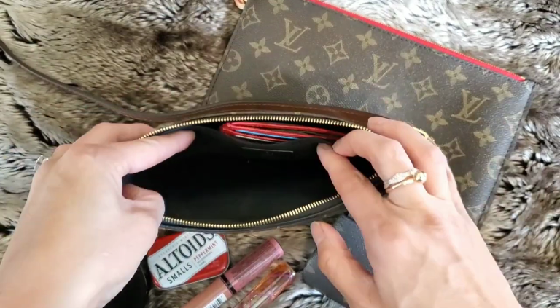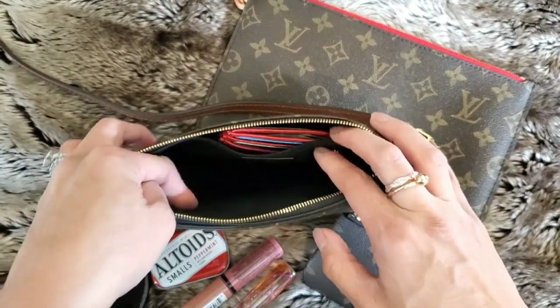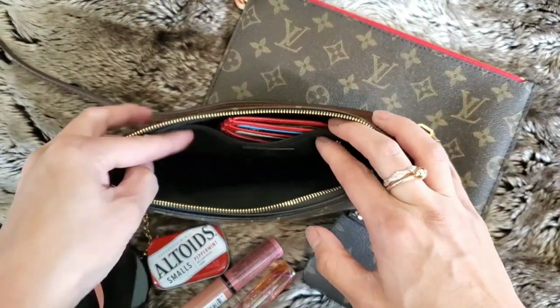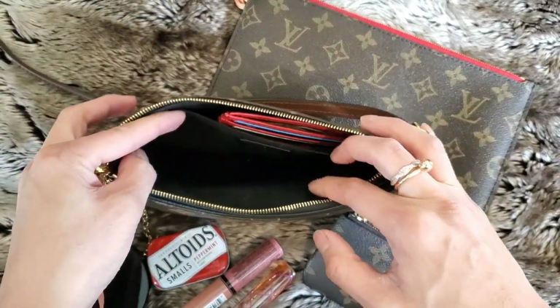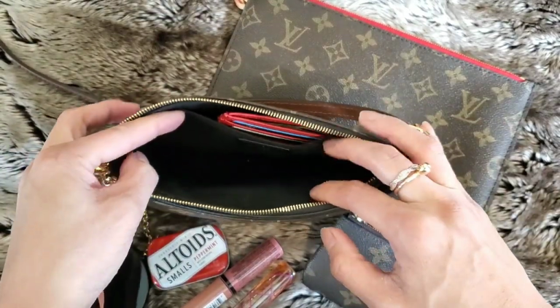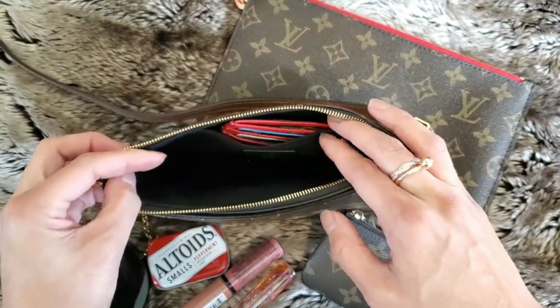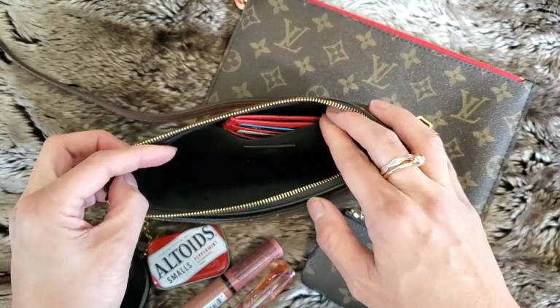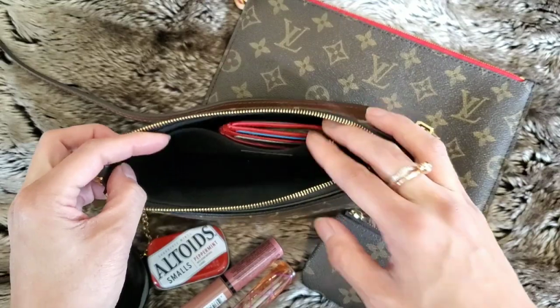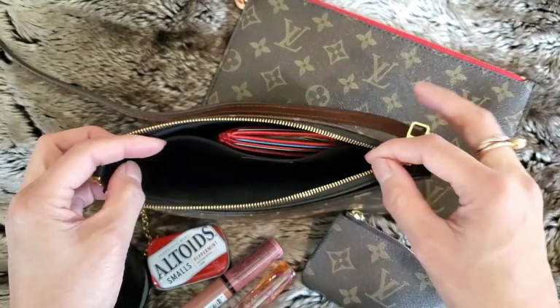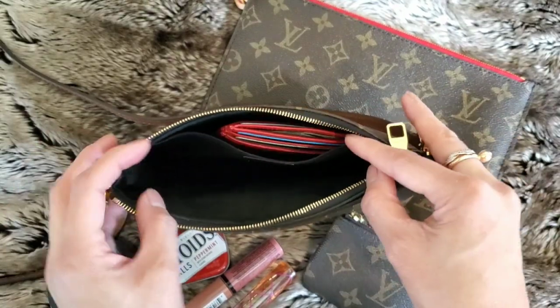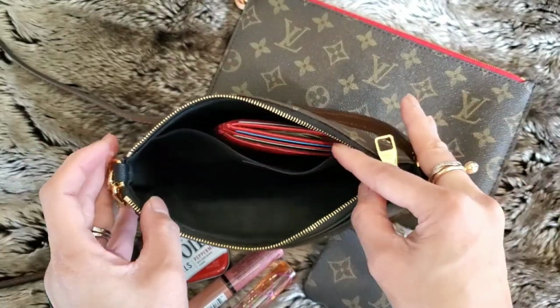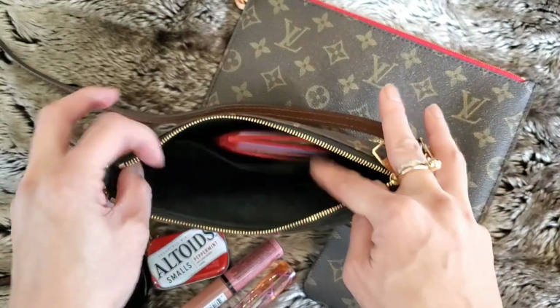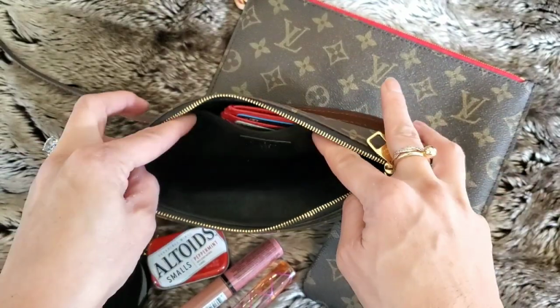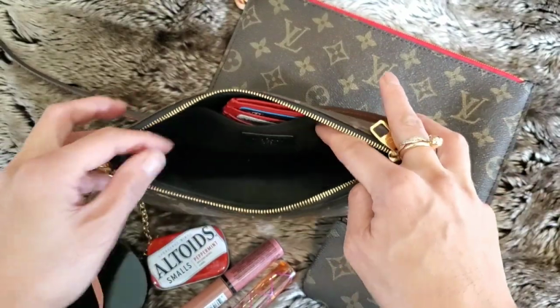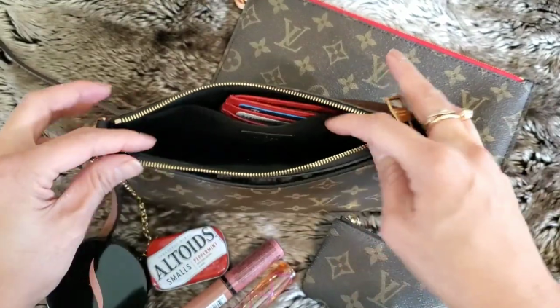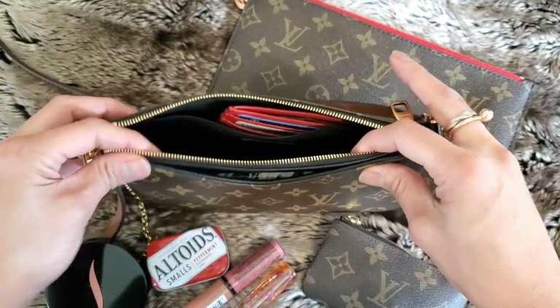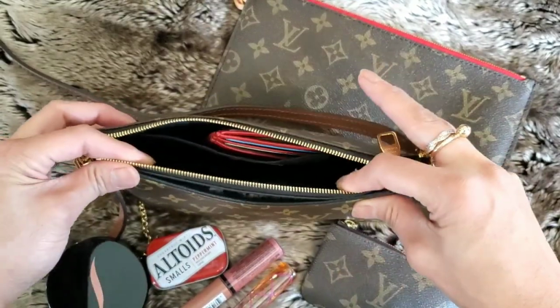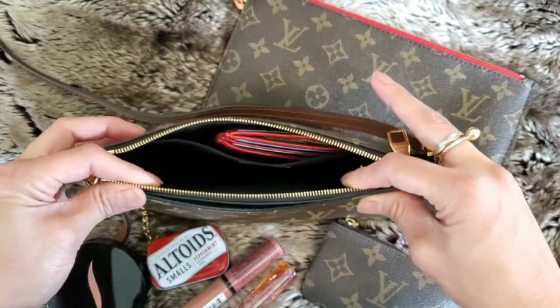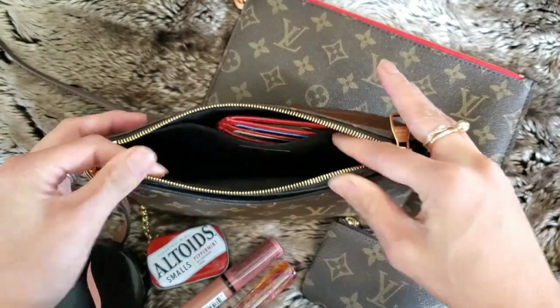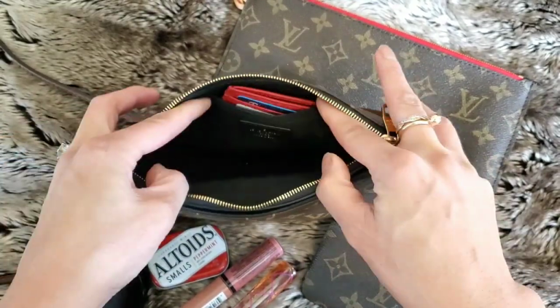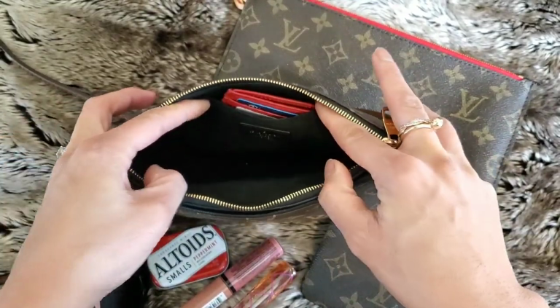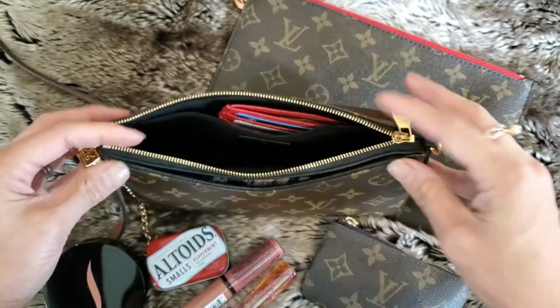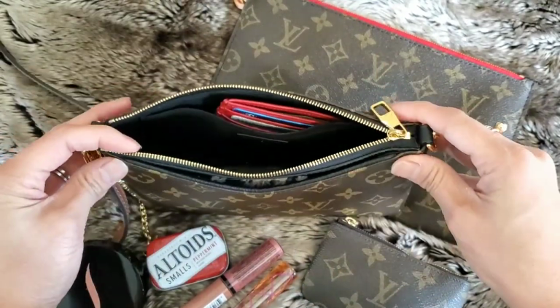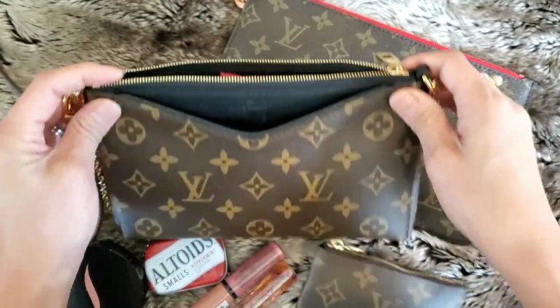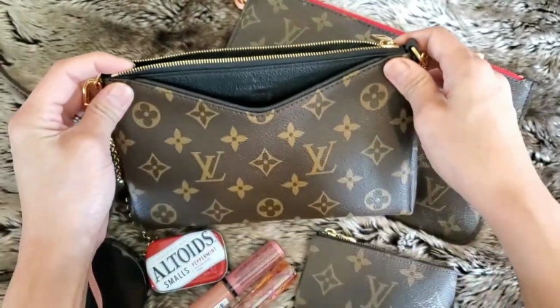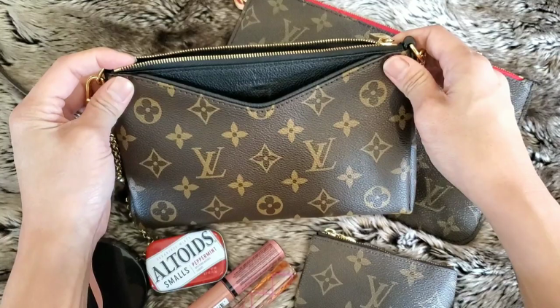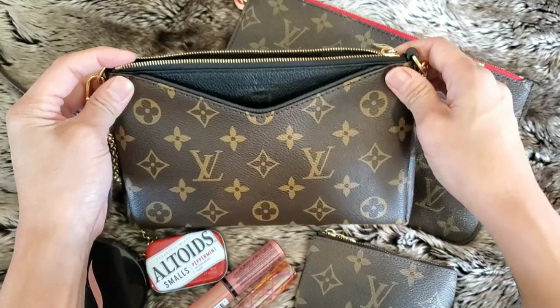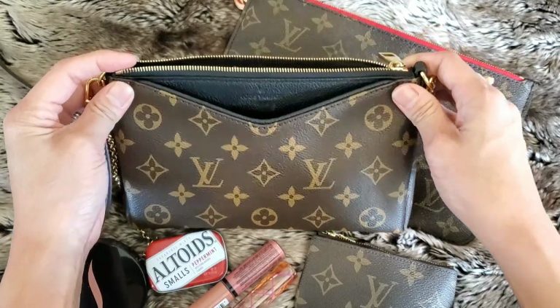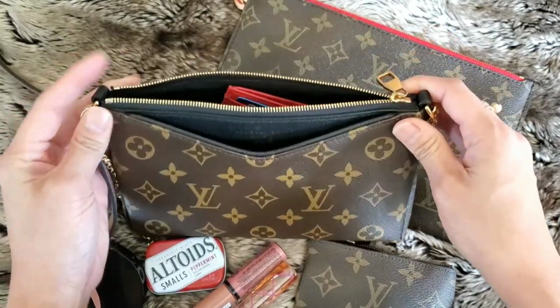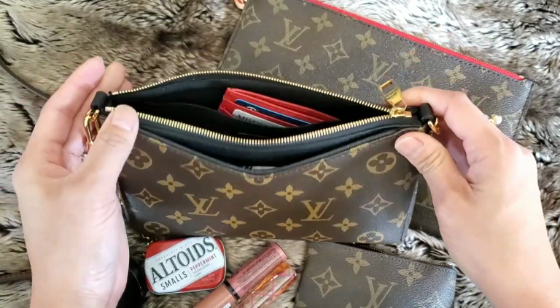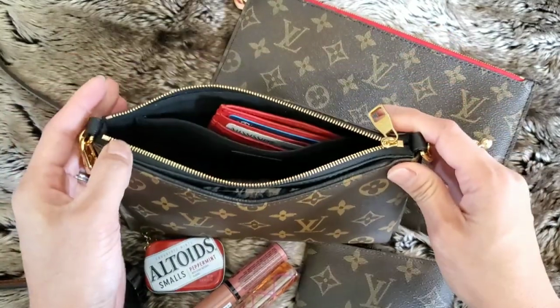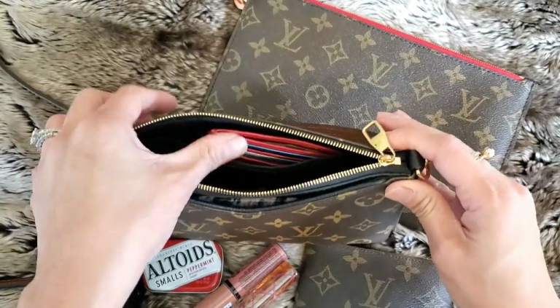You can fit probably a little bit more in here, but I don't like to overstuff my bags and misshape them. So that is what I generally keep on the inside of this bag.